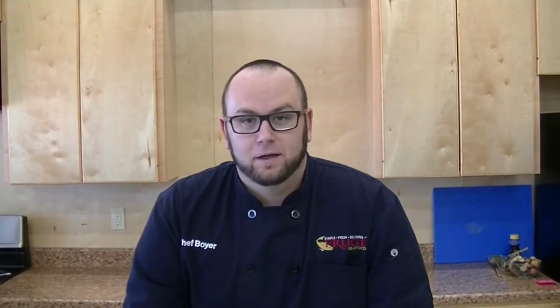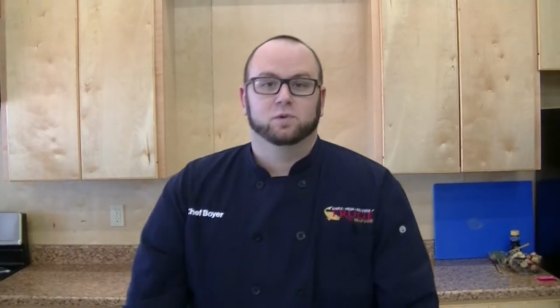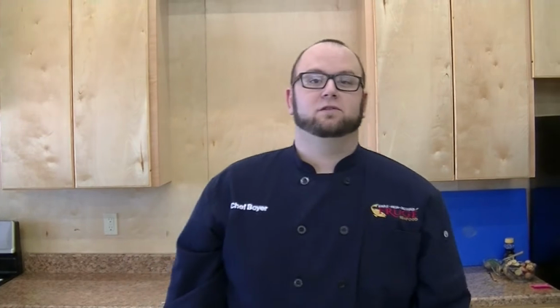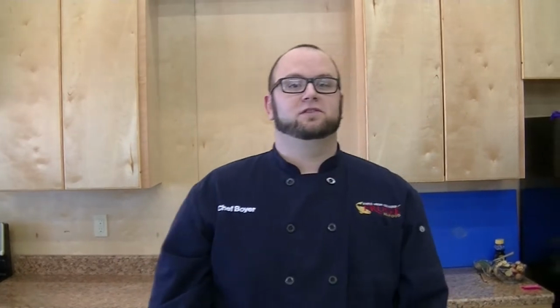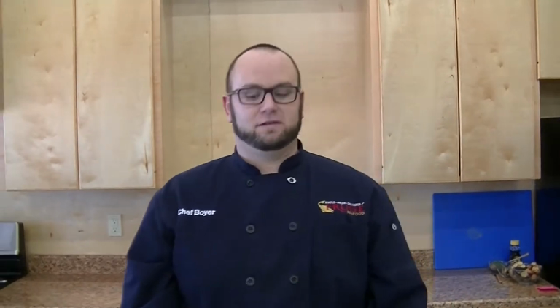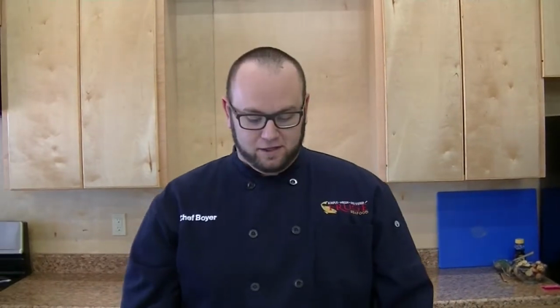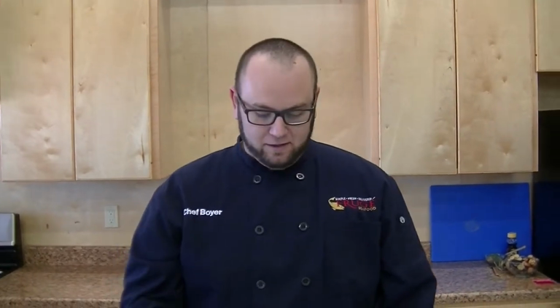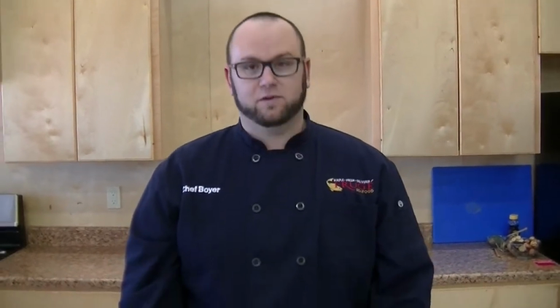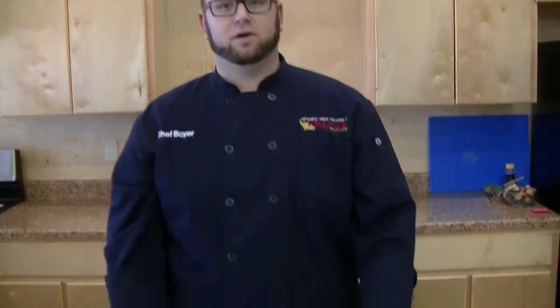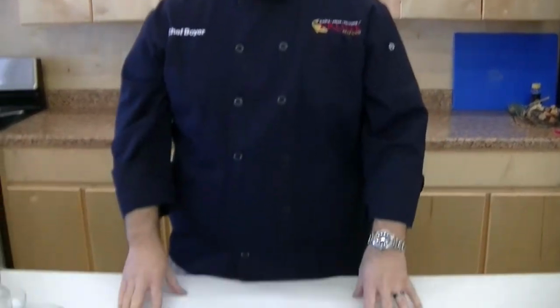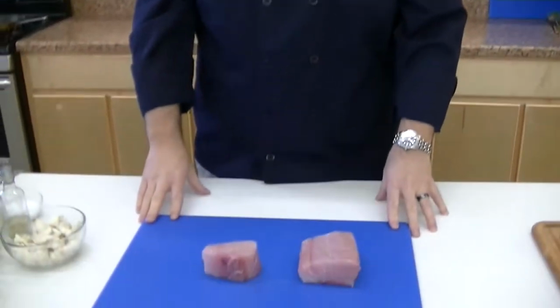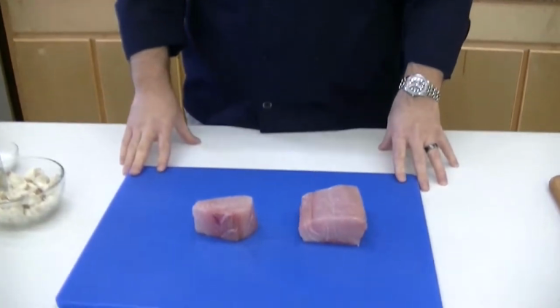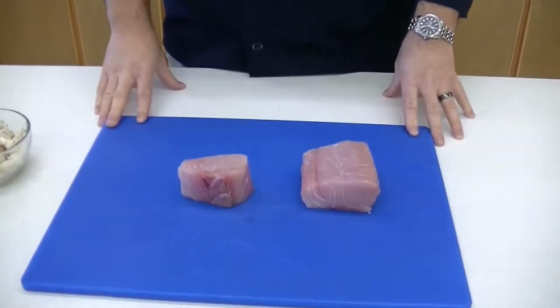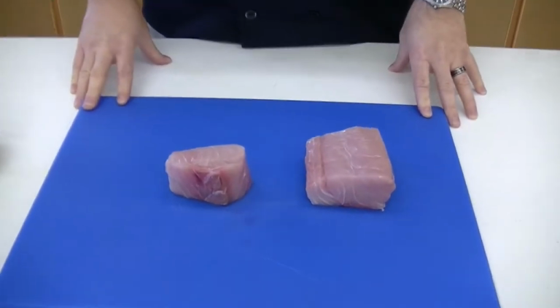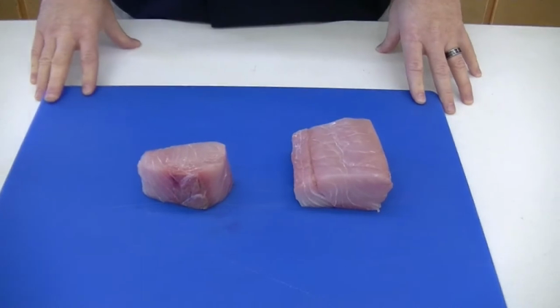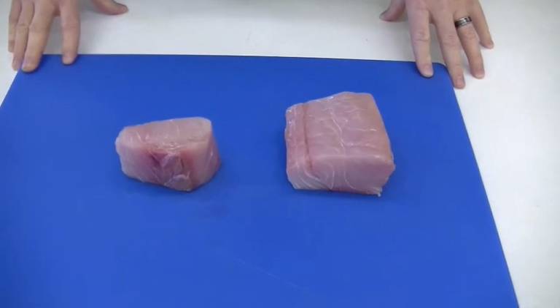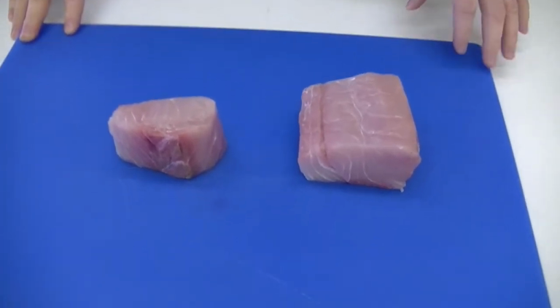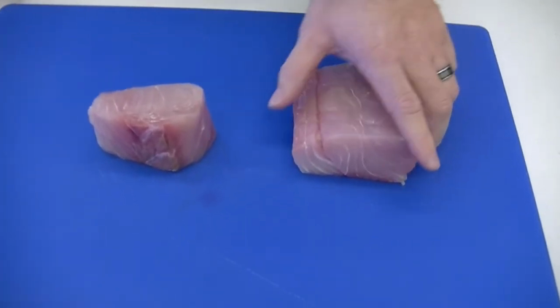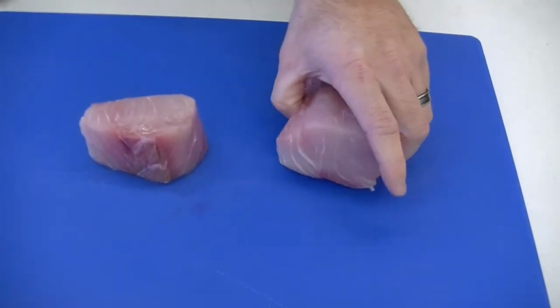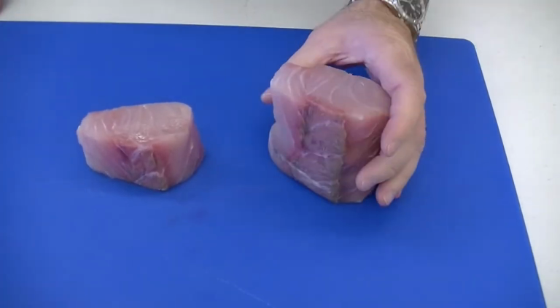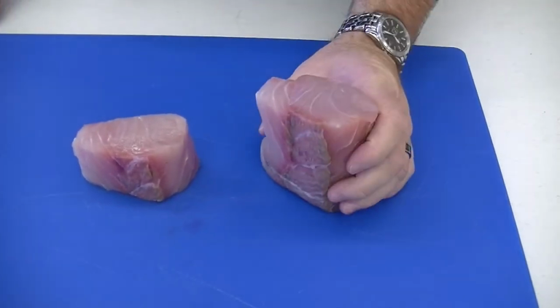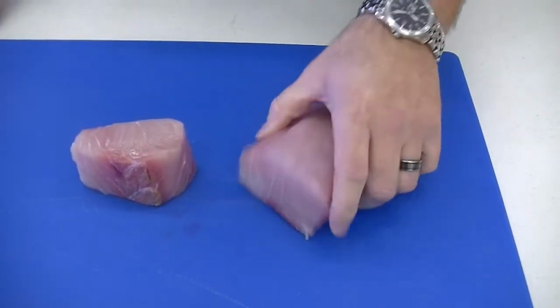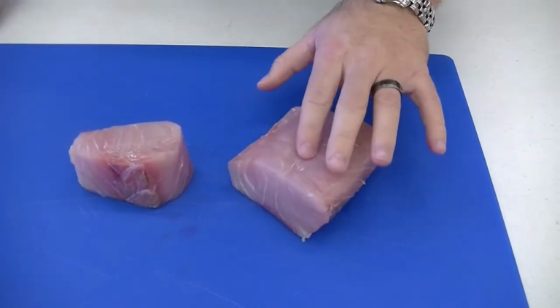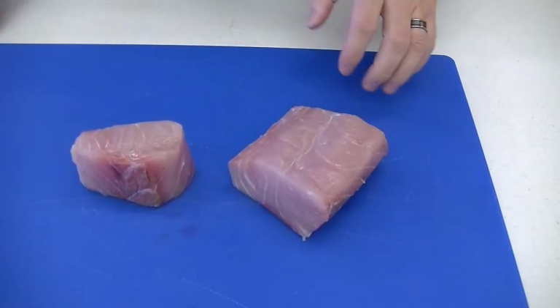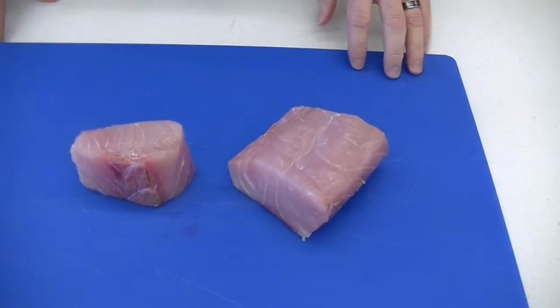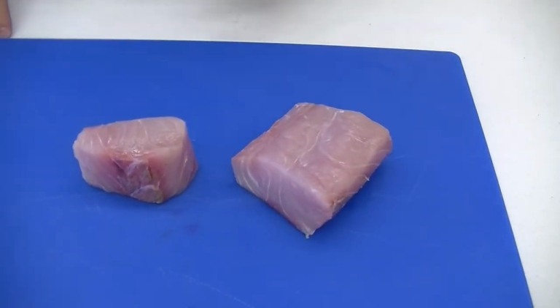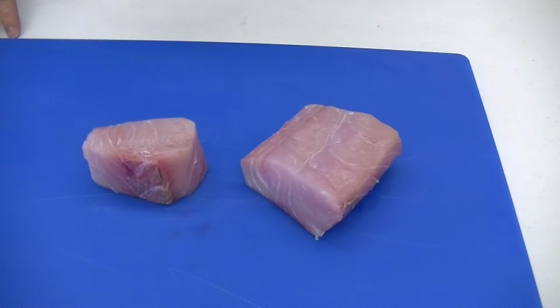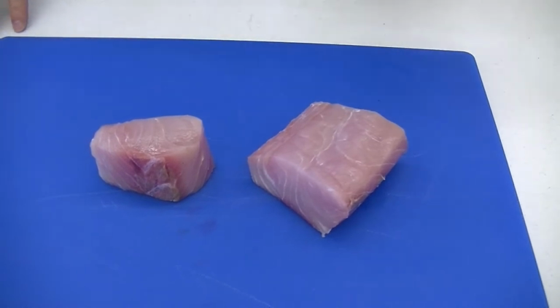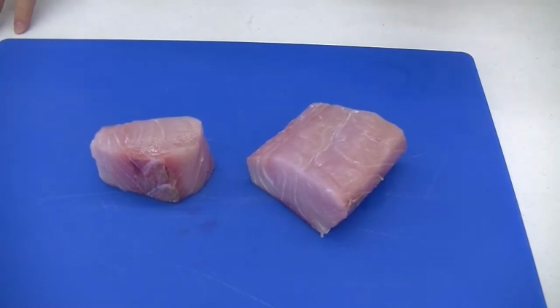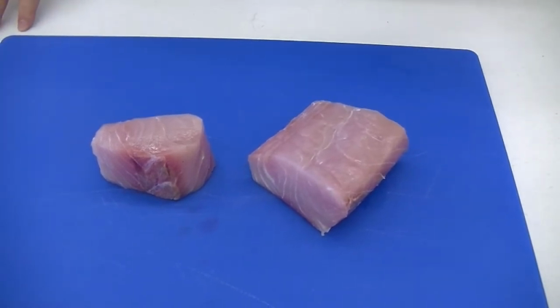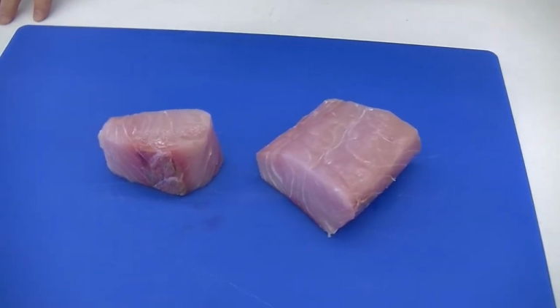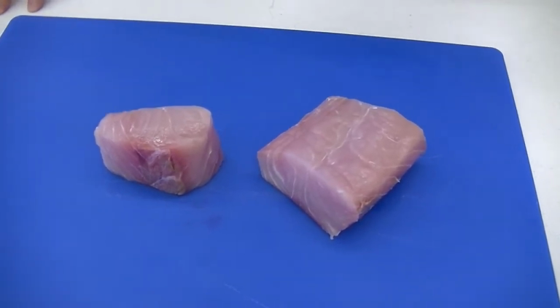Welcome back to the Frugier Seafood Test Kitchen. Today we've got one of our favorite Gulf species, a little local Gulf amberjack. Beautiful large flake, white dense meat, coming to us out of home in Louisiana.